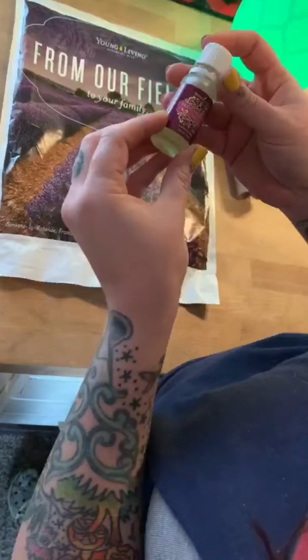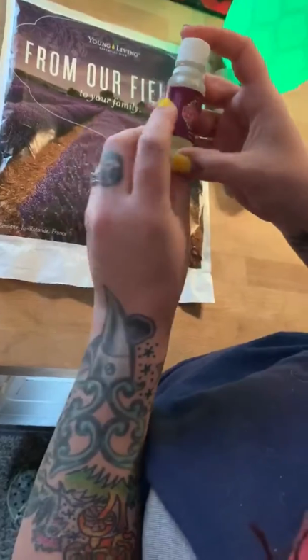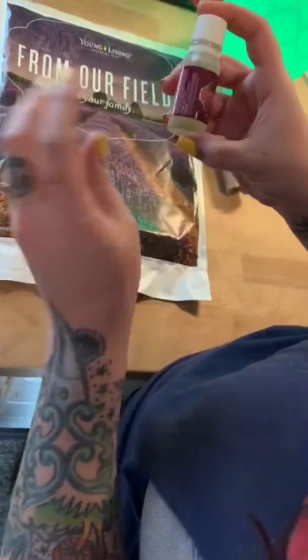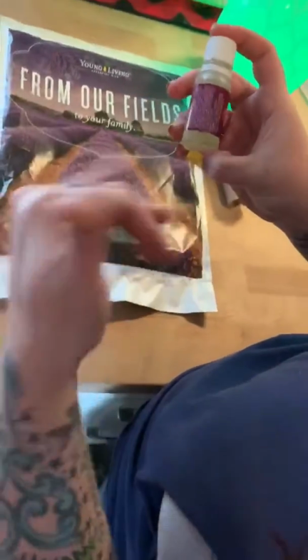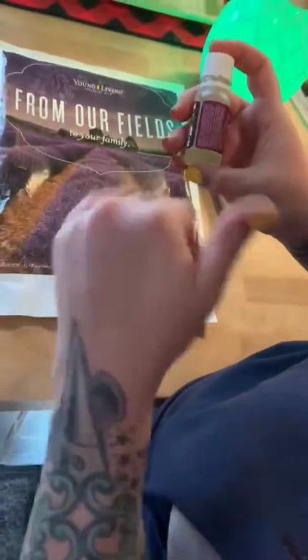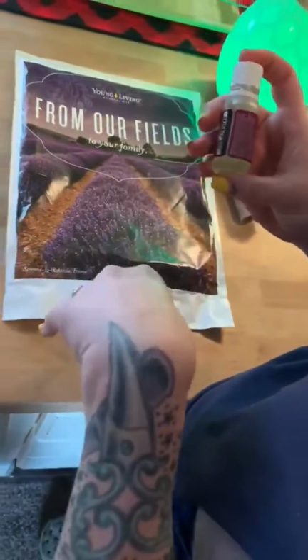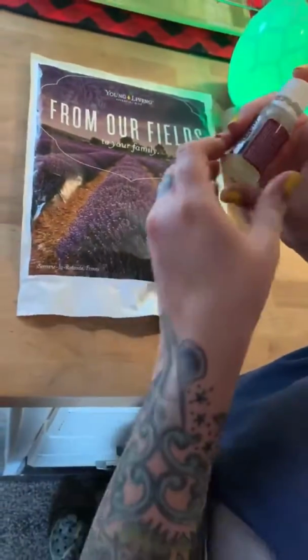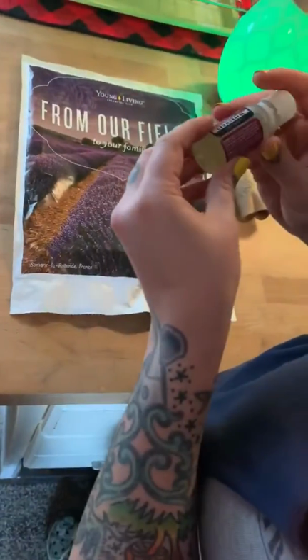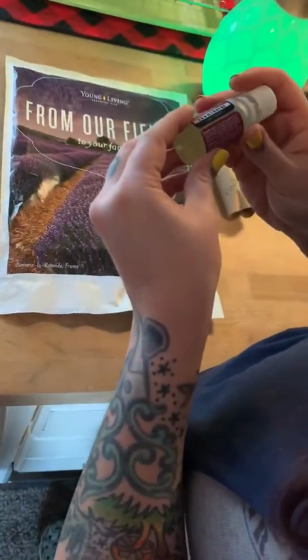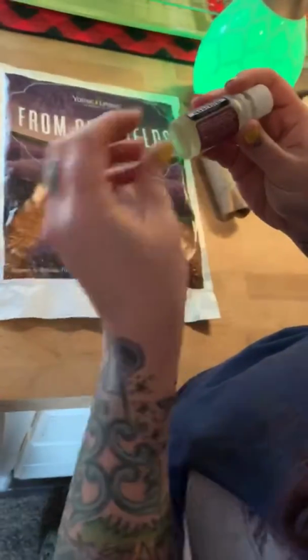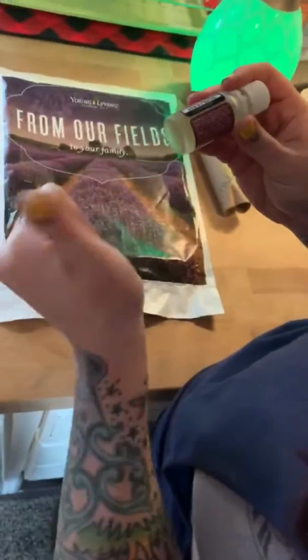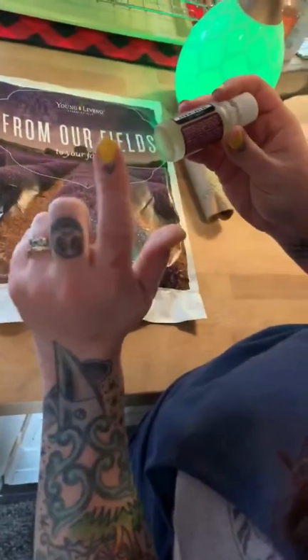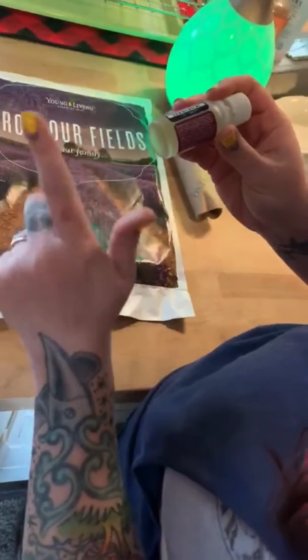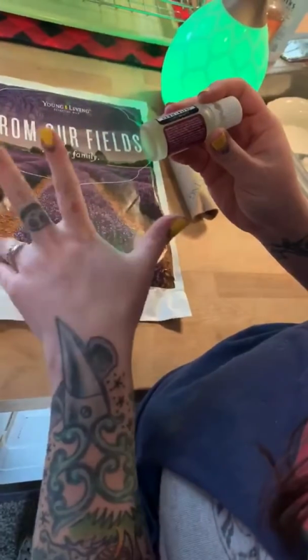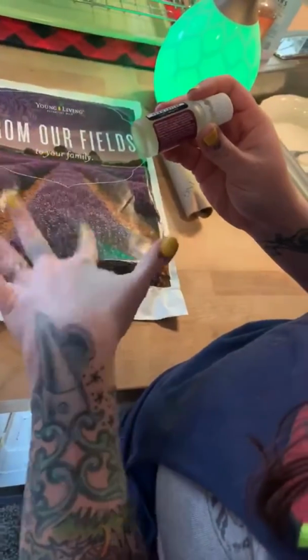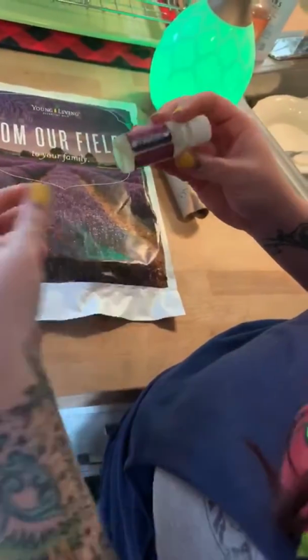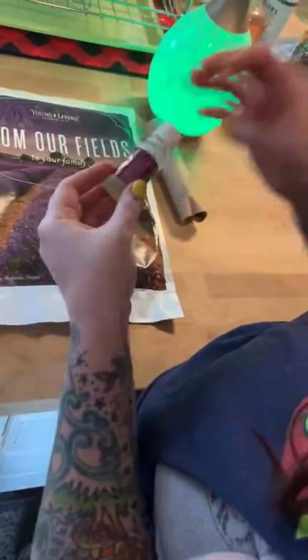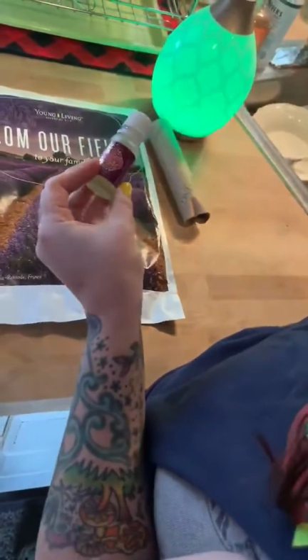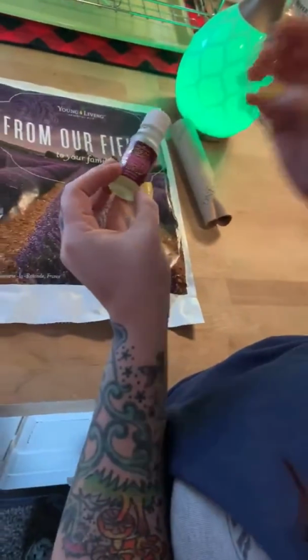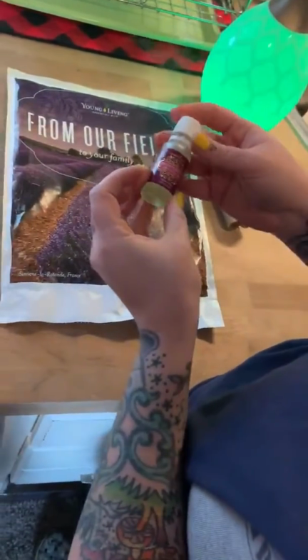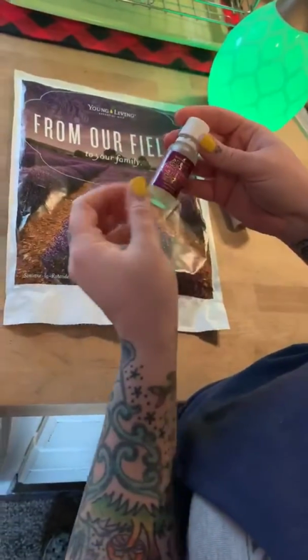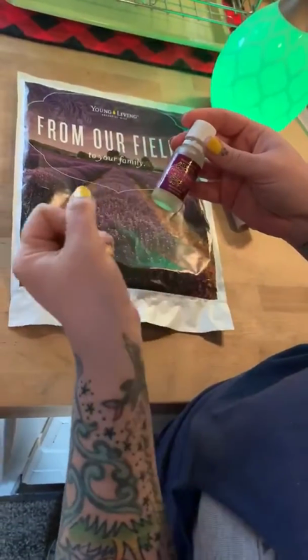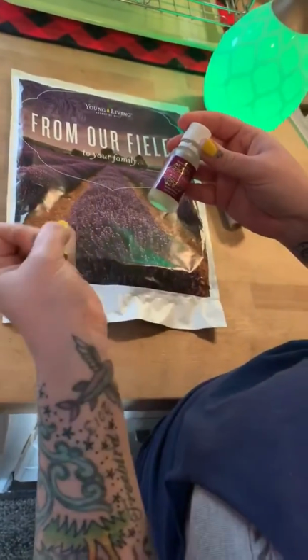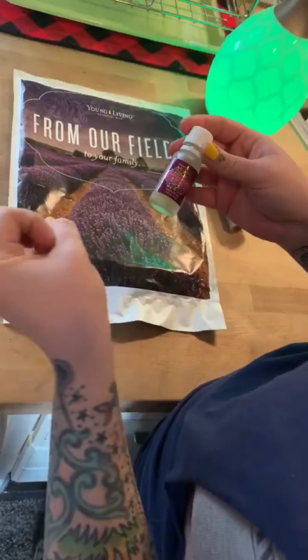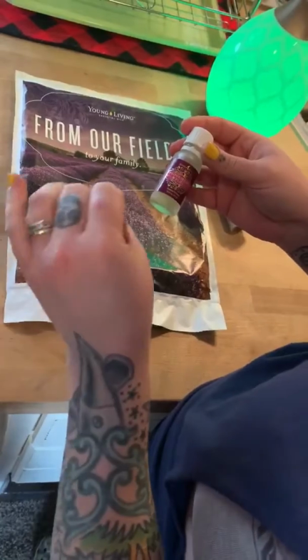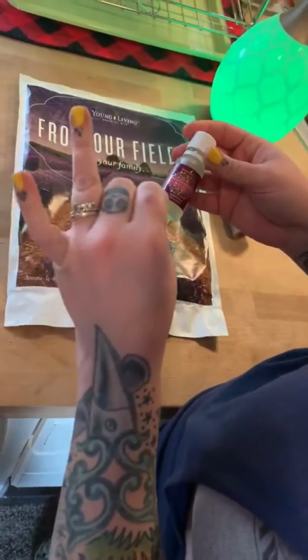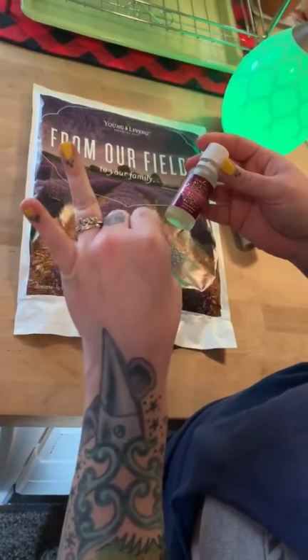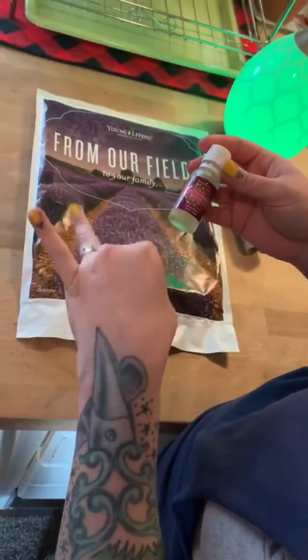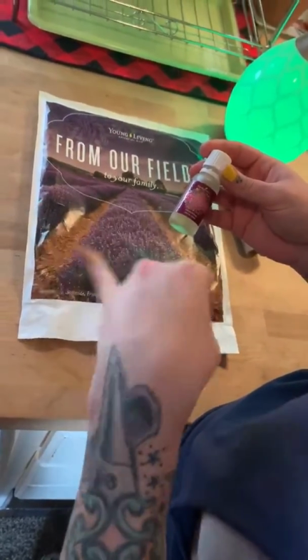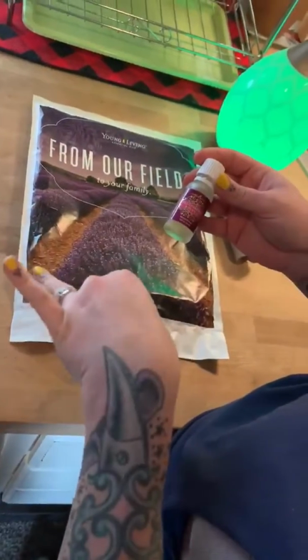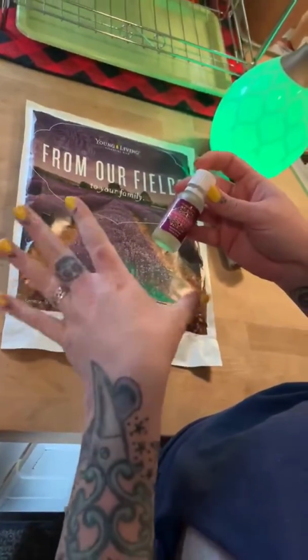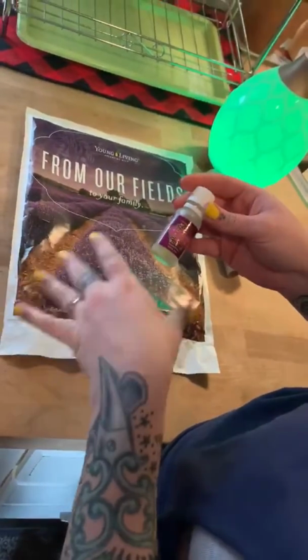So this is an oil formulated more for women. You can put it on your stomach, your feet, or your inner thighs. You can't use it more than twice a day. It's really good for menopause and hormonal imbalance, things like that.